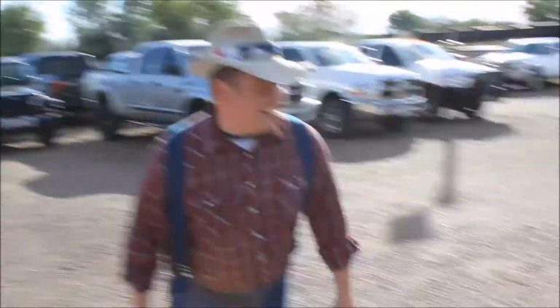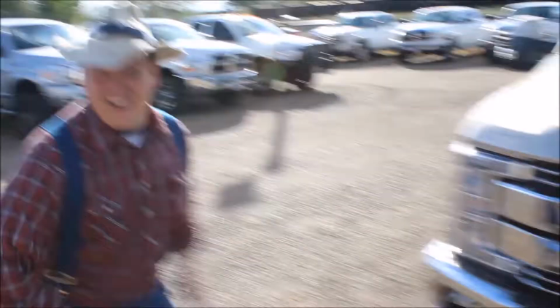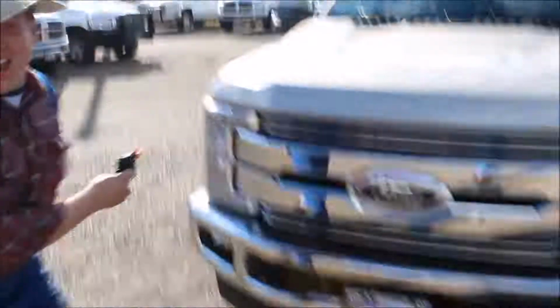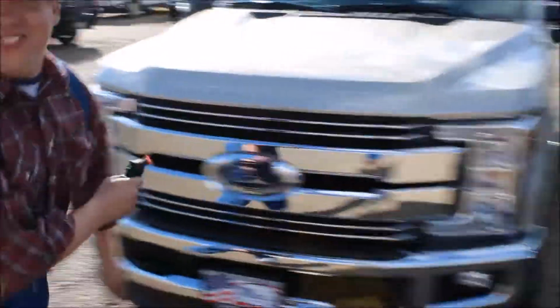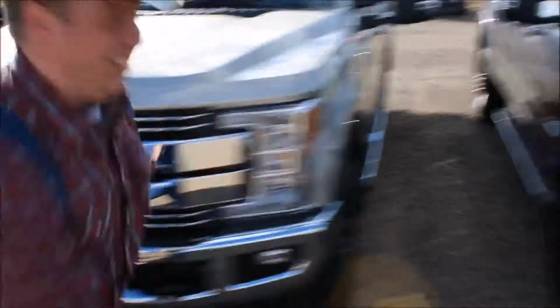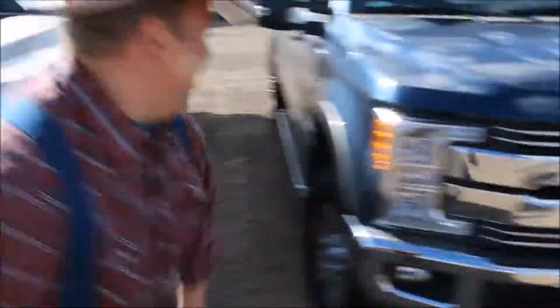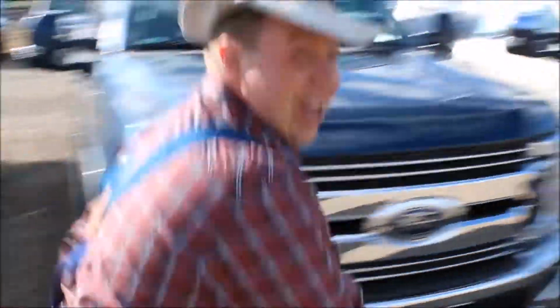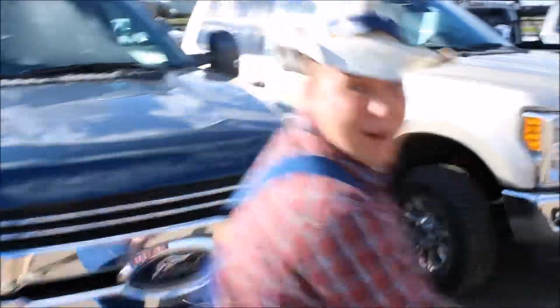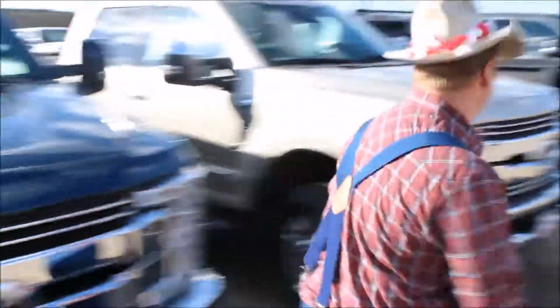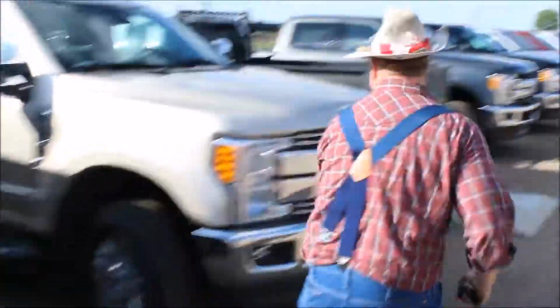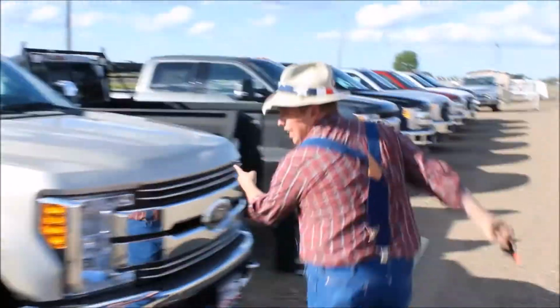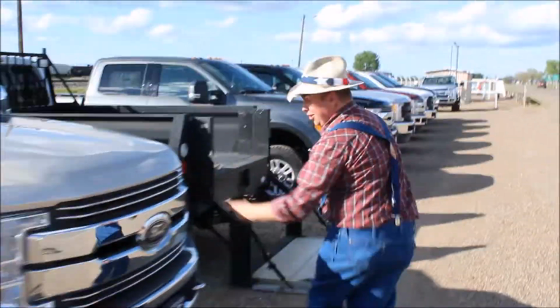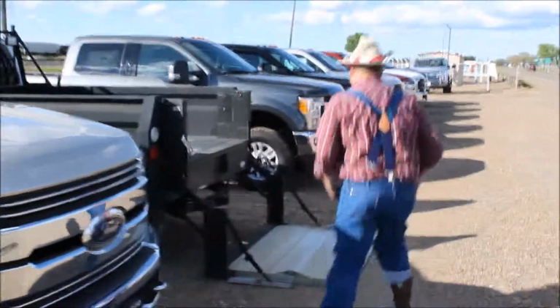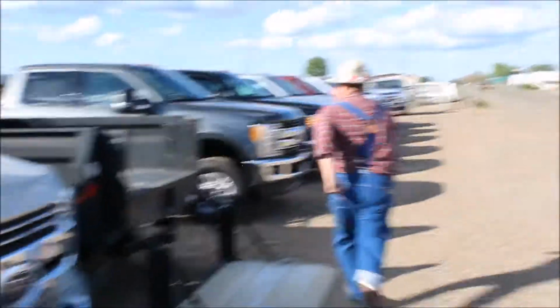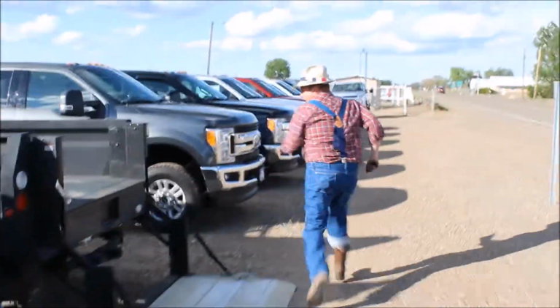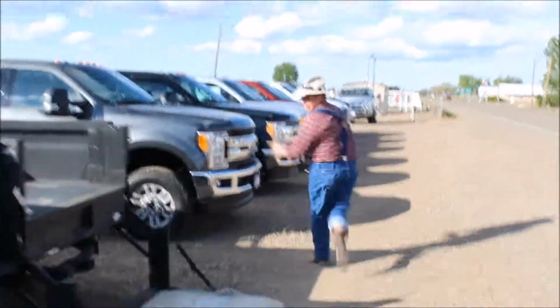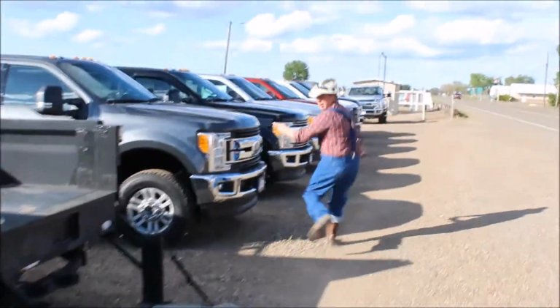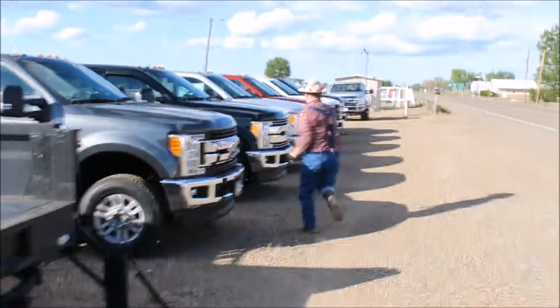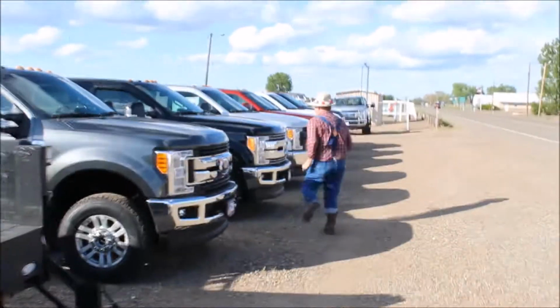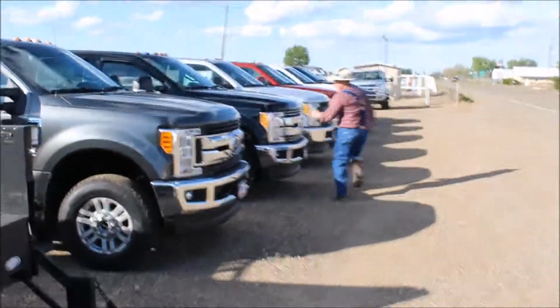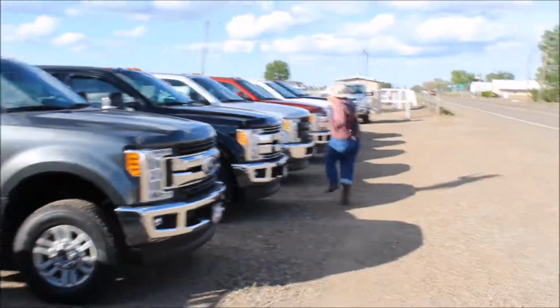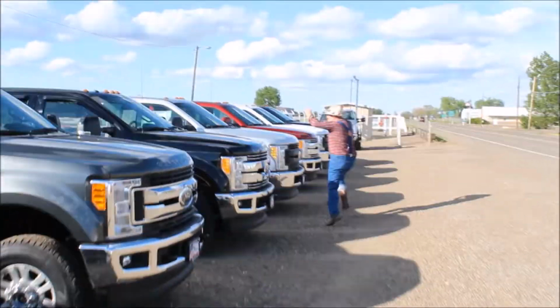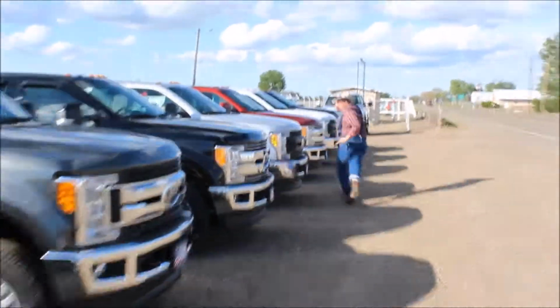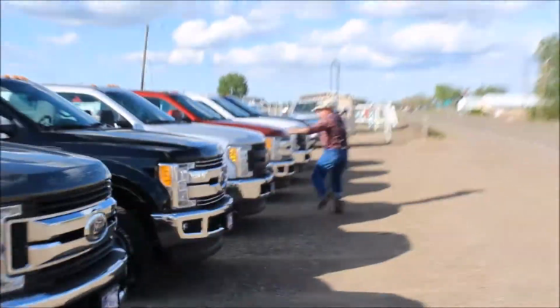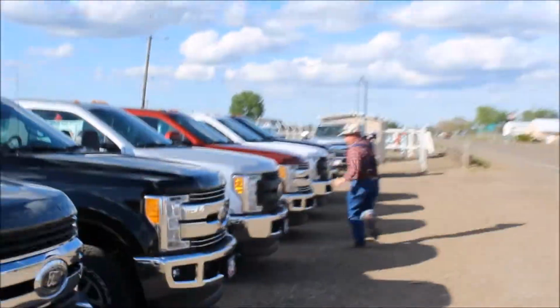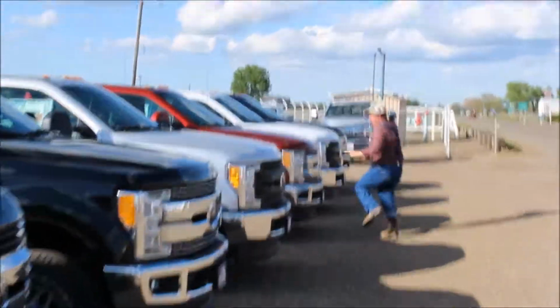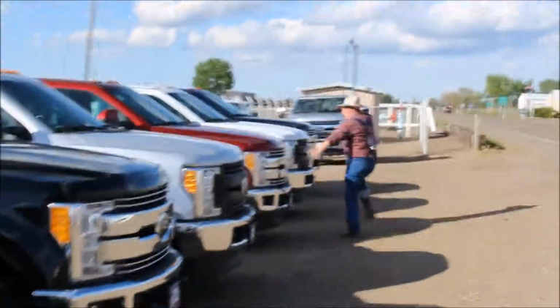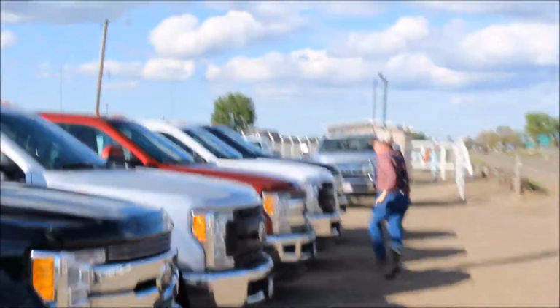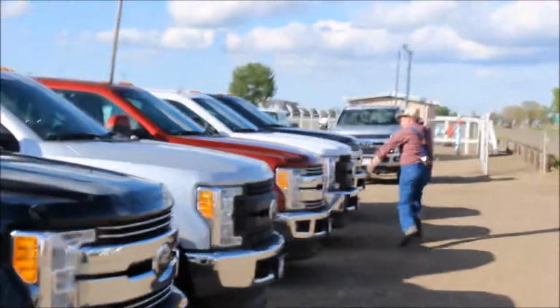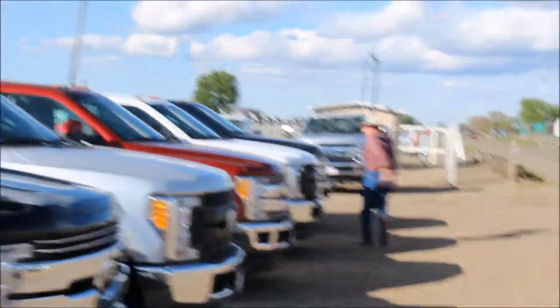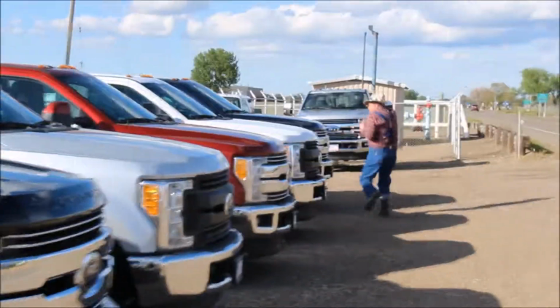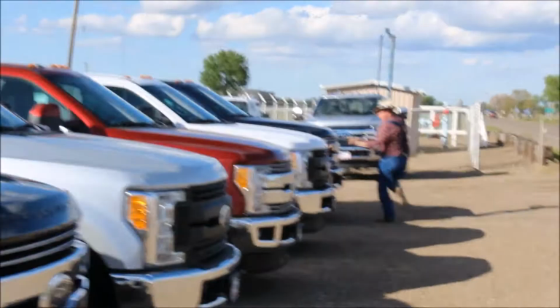We got gold ones, blue ones, gray ones, black ones, silver, red, black, blue!